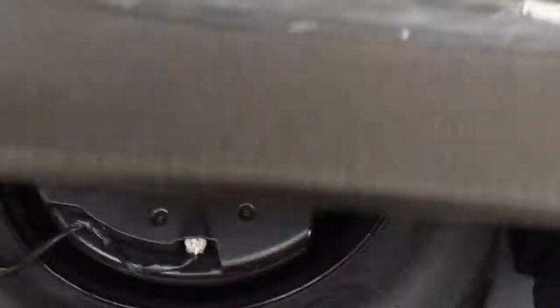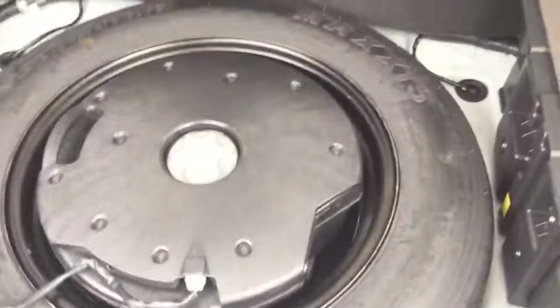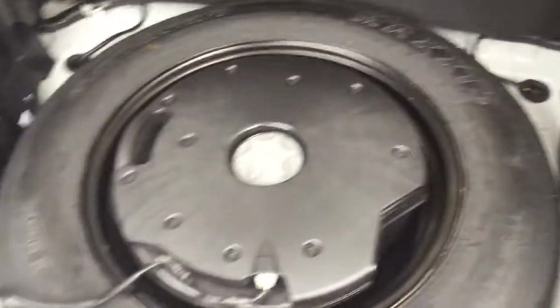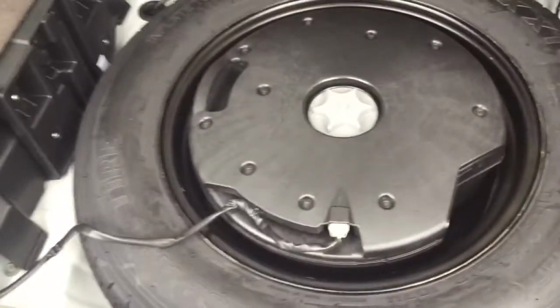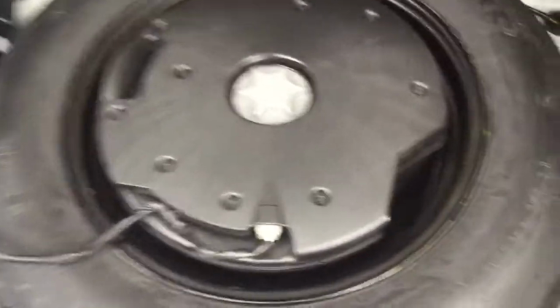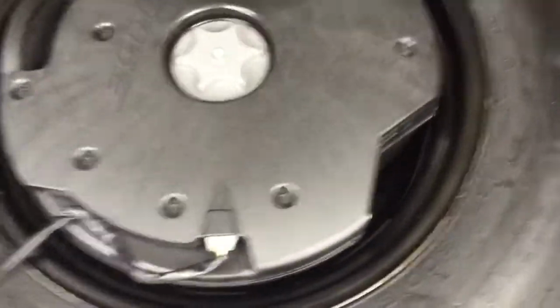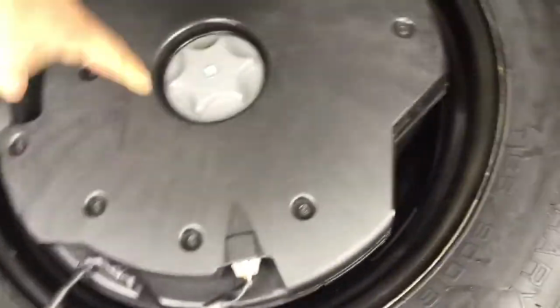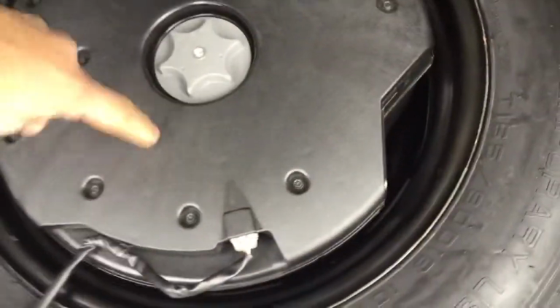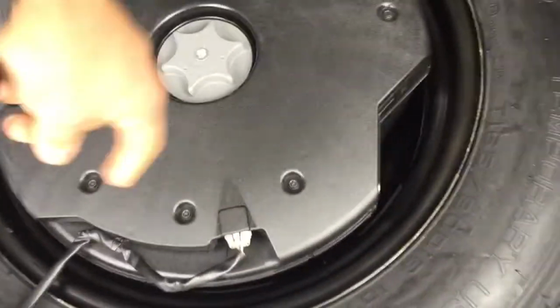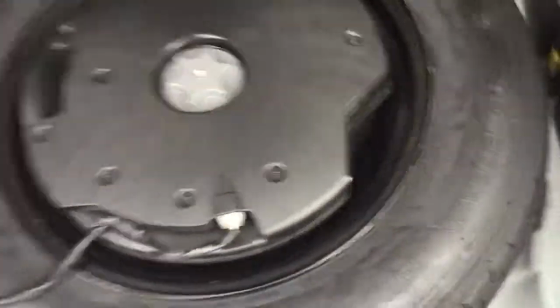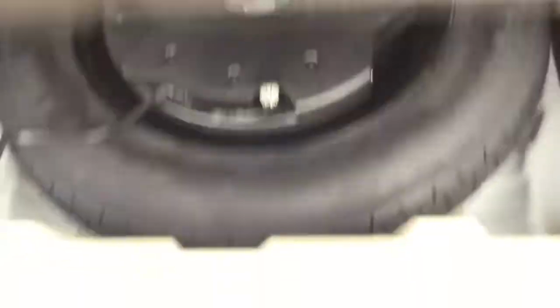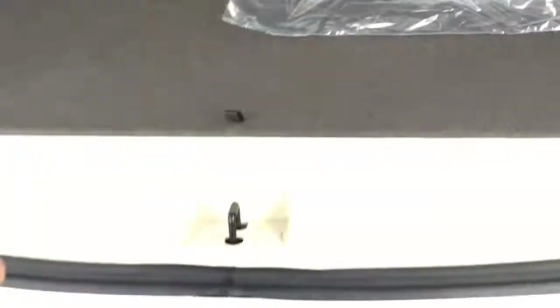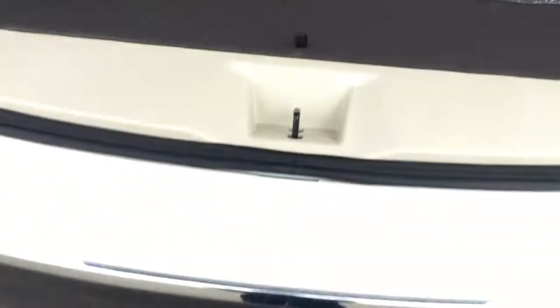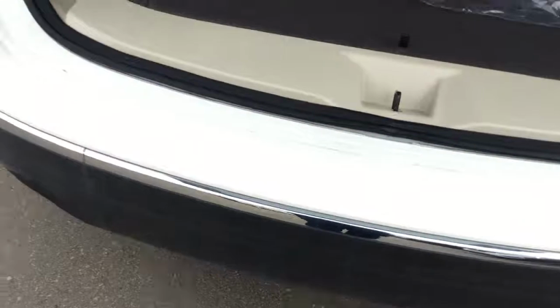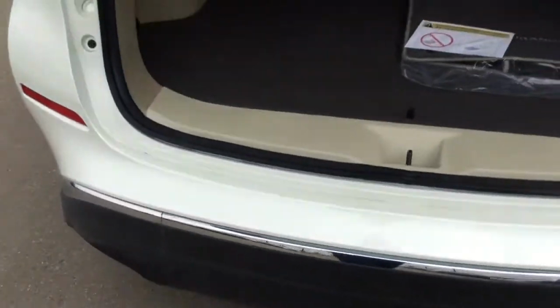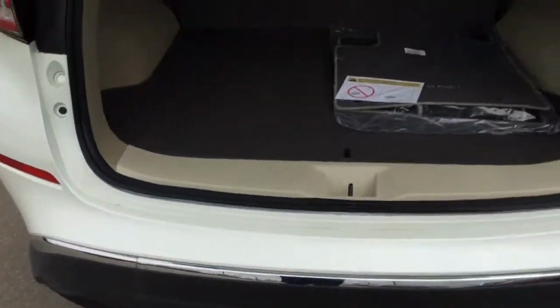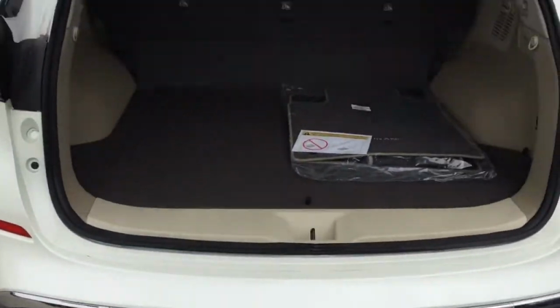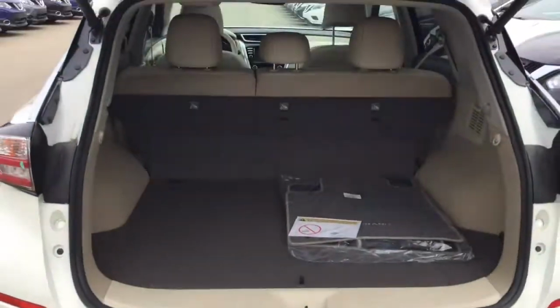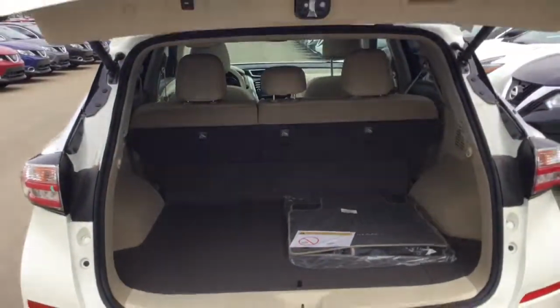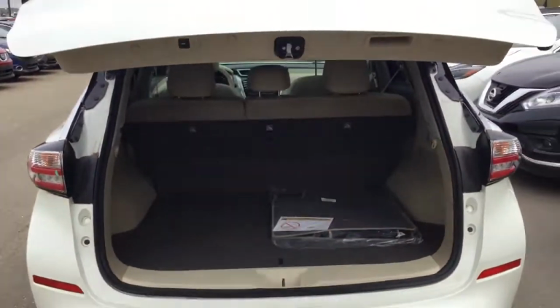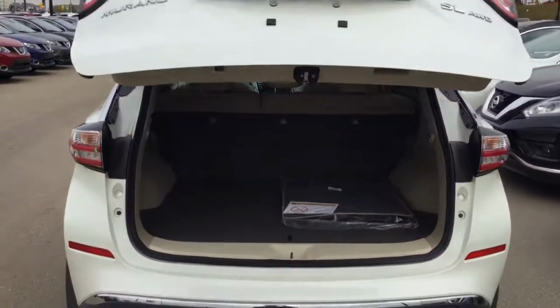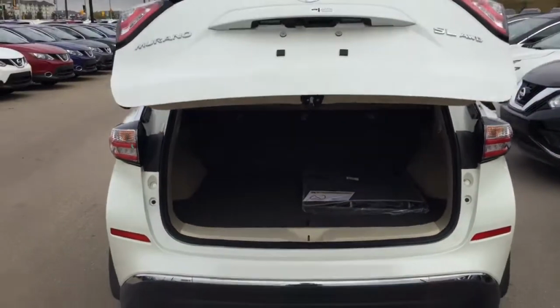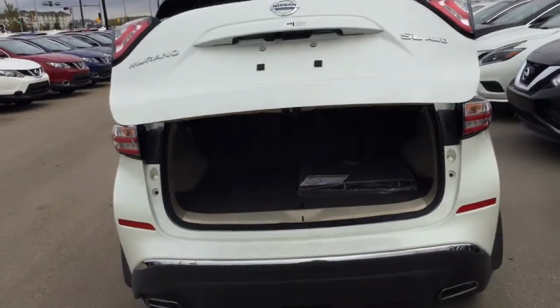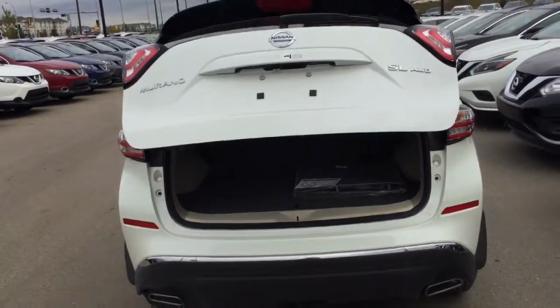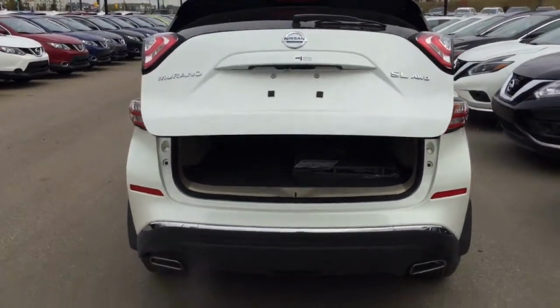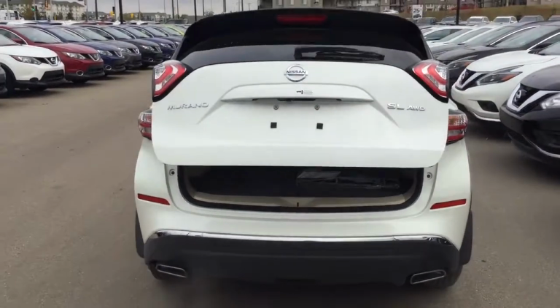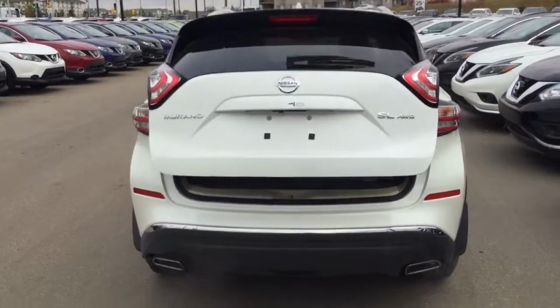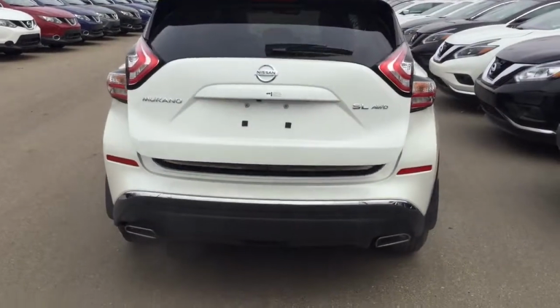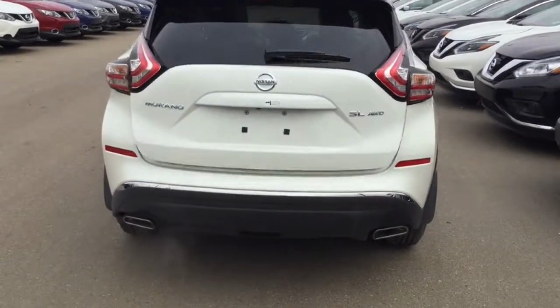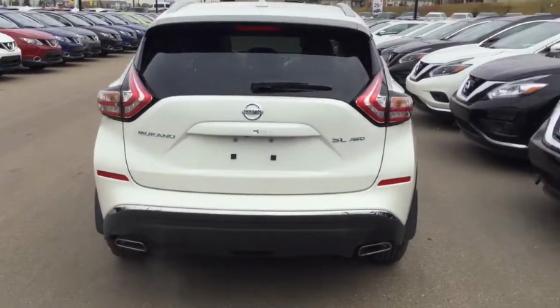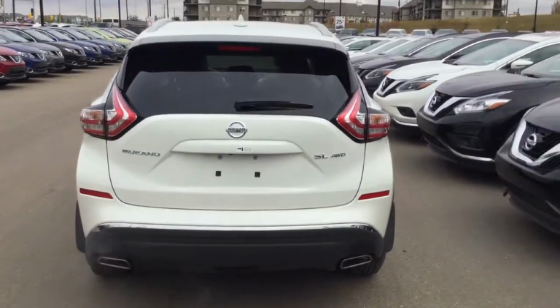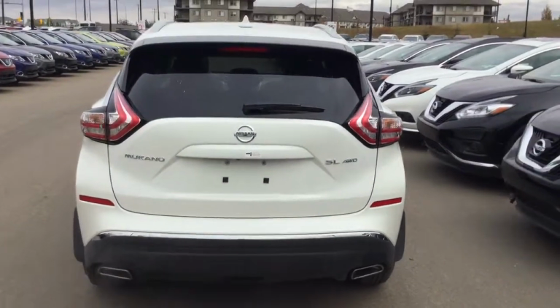You get your spare tire area and this is actually your Bose subwoofer there as well. It's got a motion-activated liftgate. You get a backup camera, rear wiper blades, and dual tailpipe exhaust.